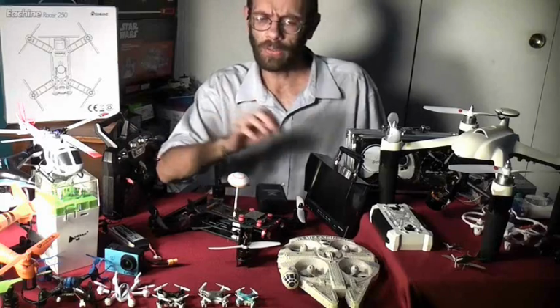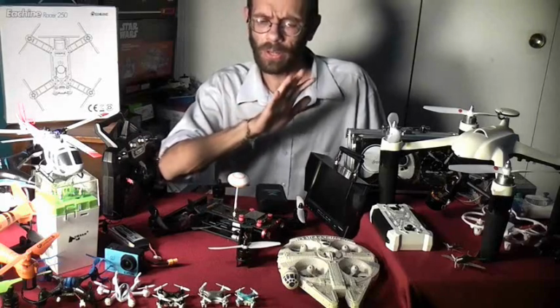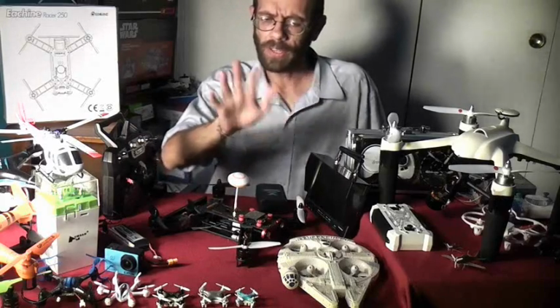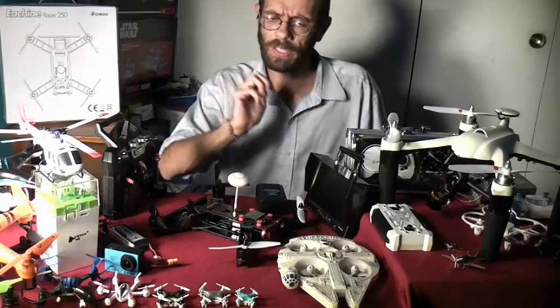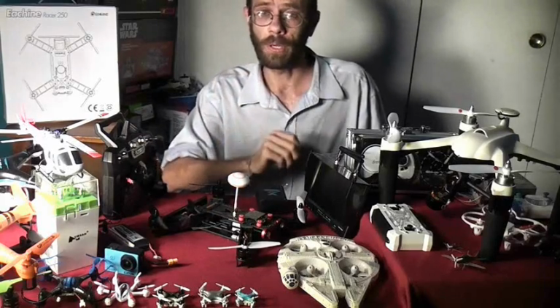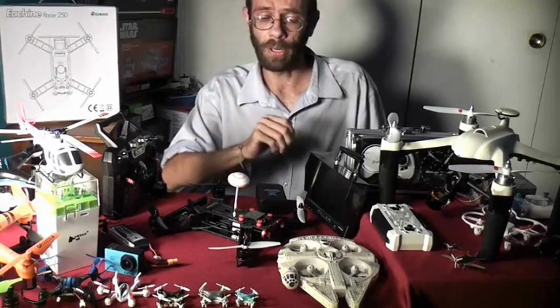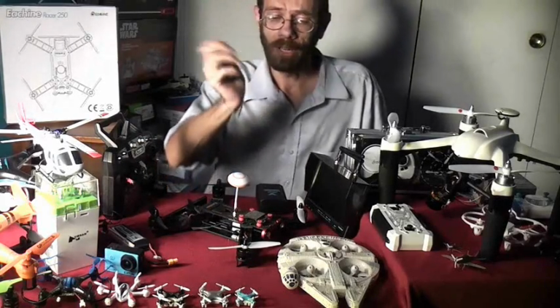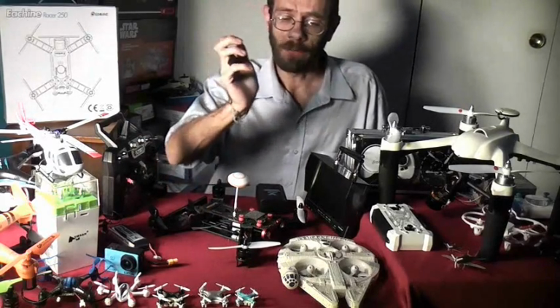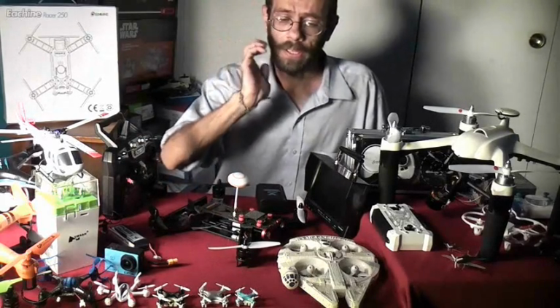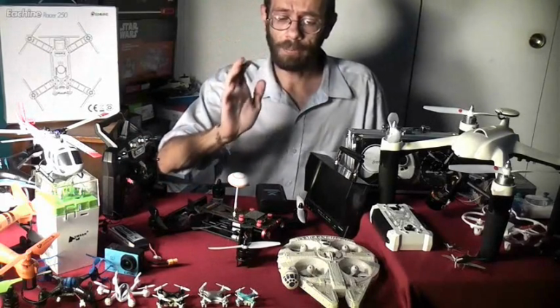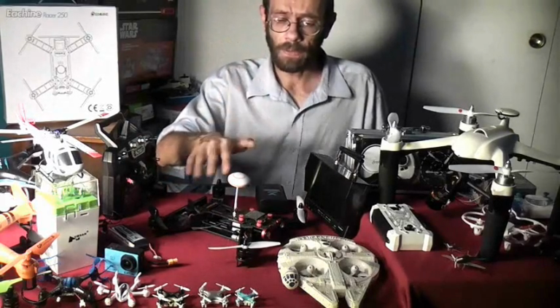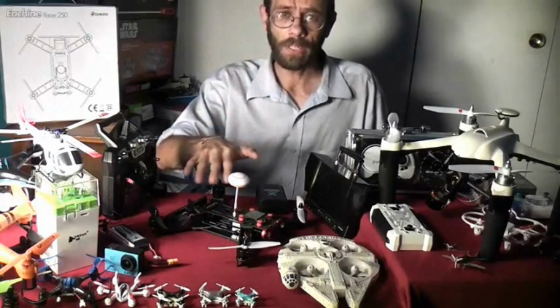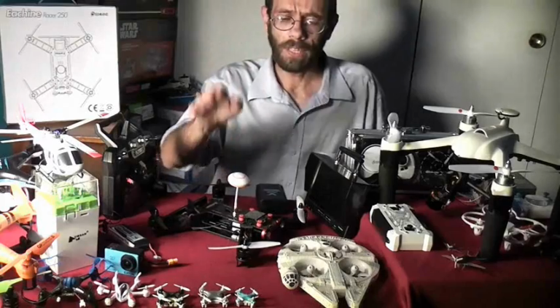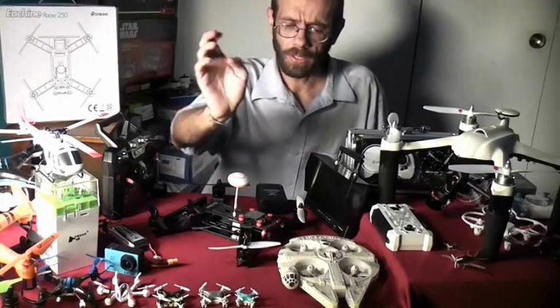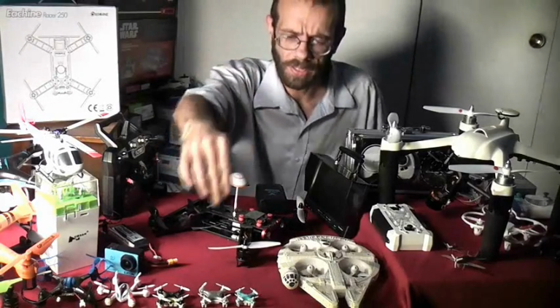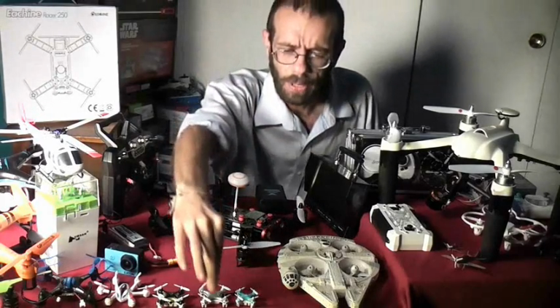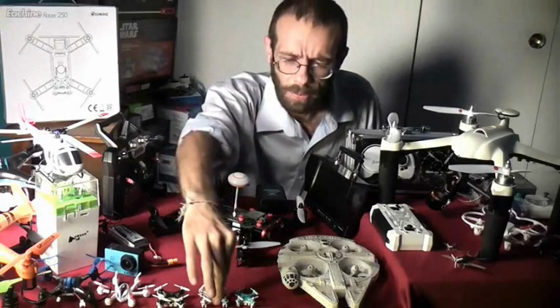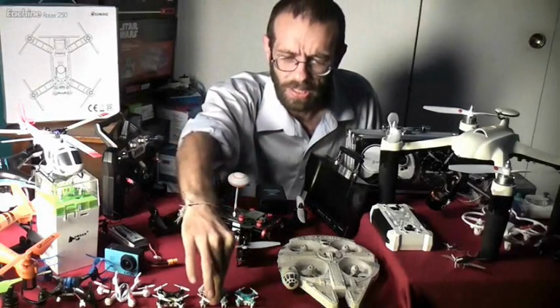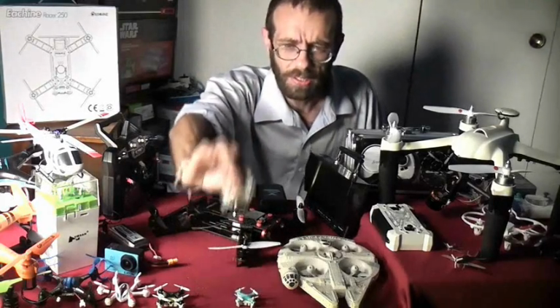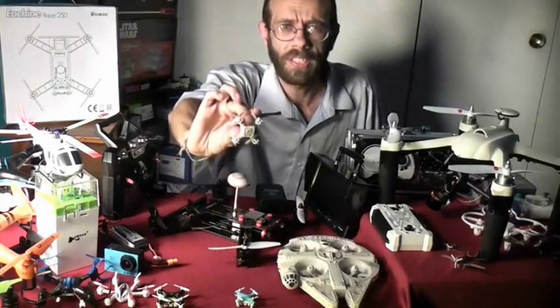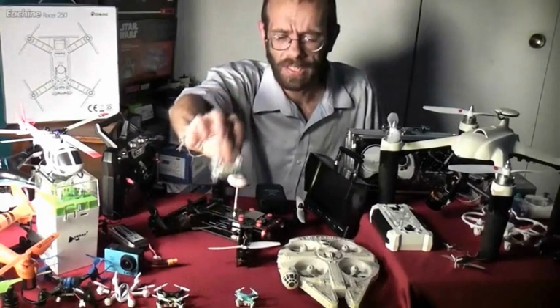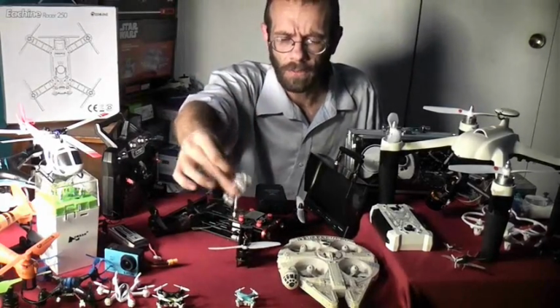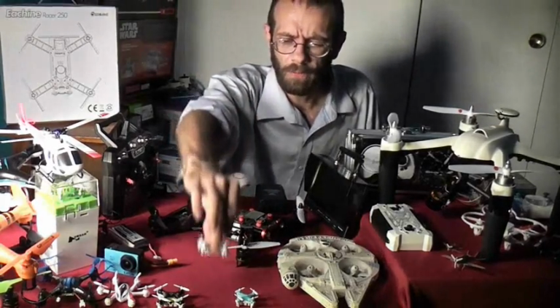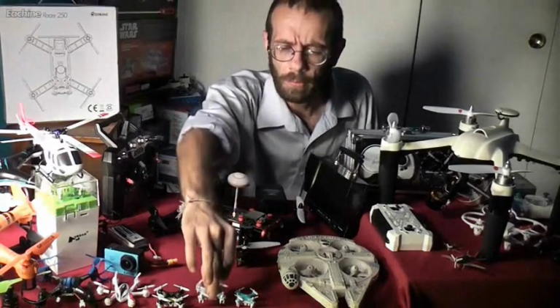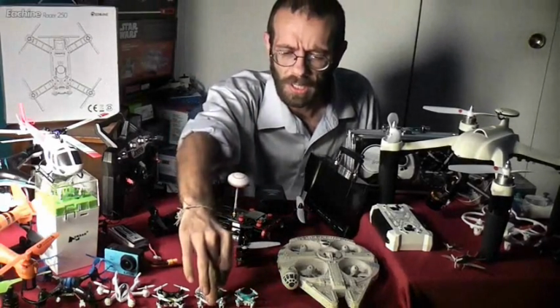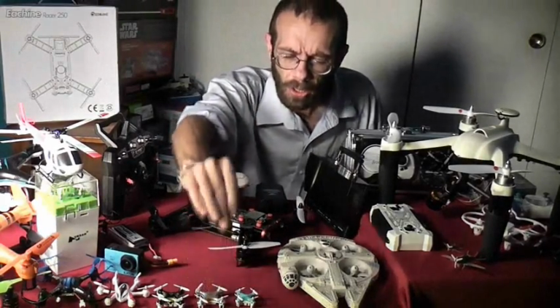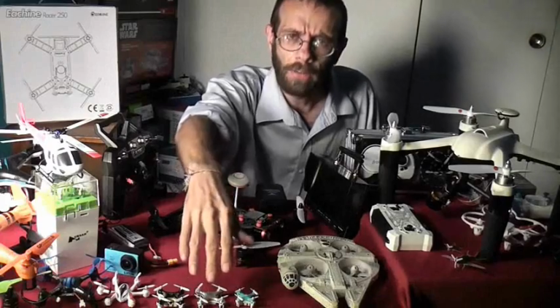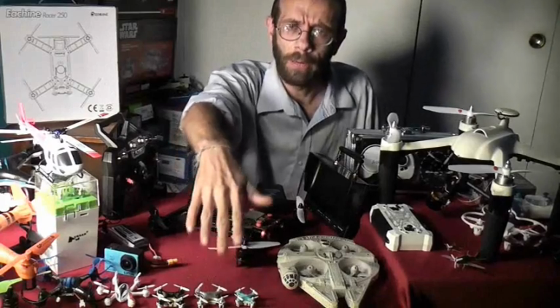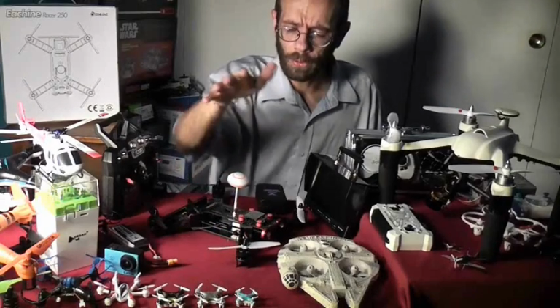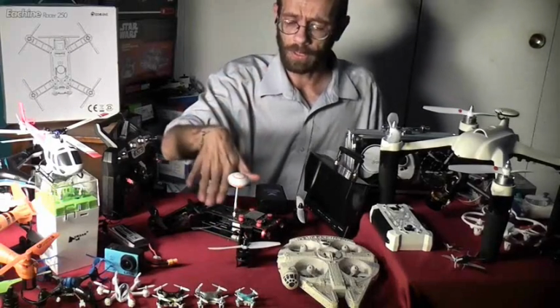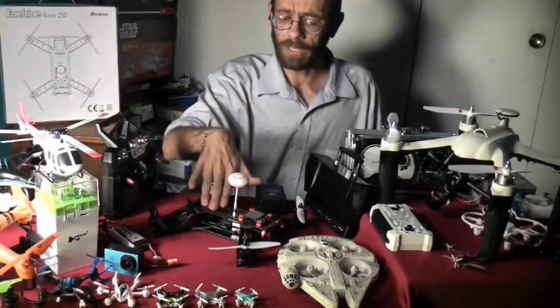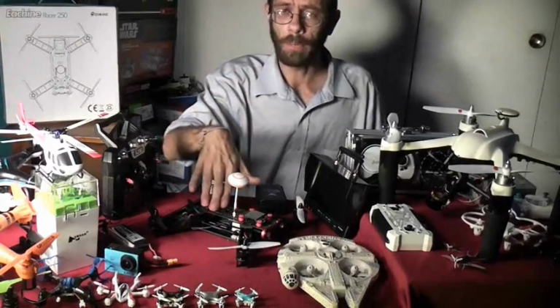Now there are a lot of different types of quads on the market. If it's going to be your first aircraft, I strongly suggest you pick up something like a Cheerson CX-10 for like $15. Learn how to fly before you pick something like this up.